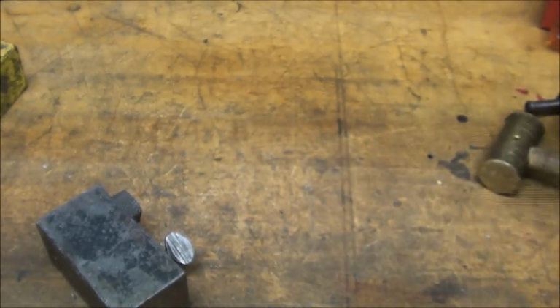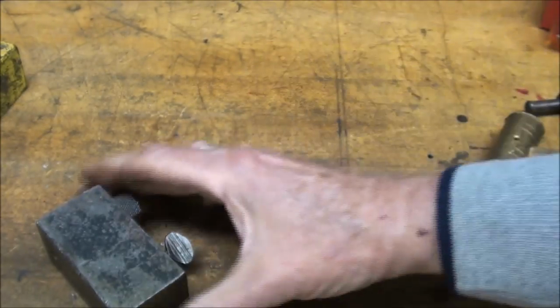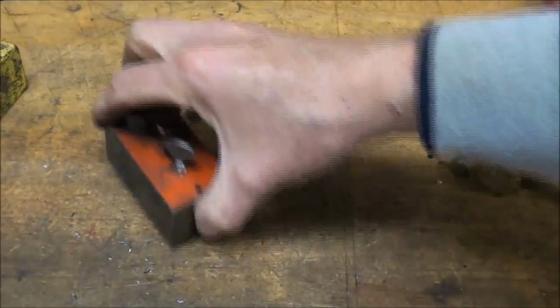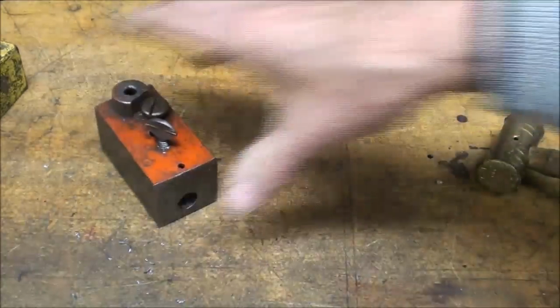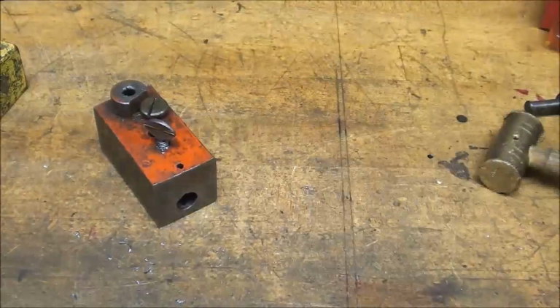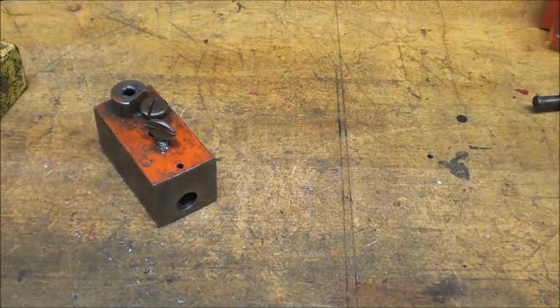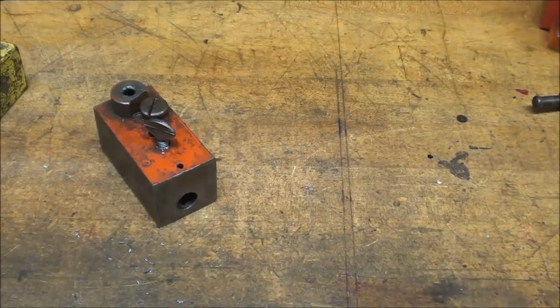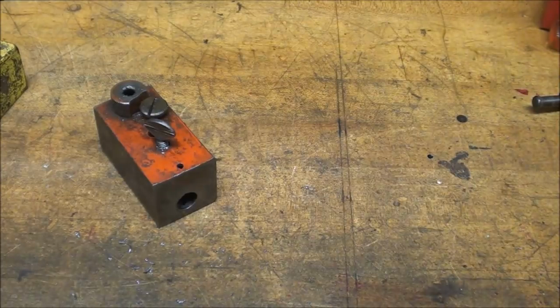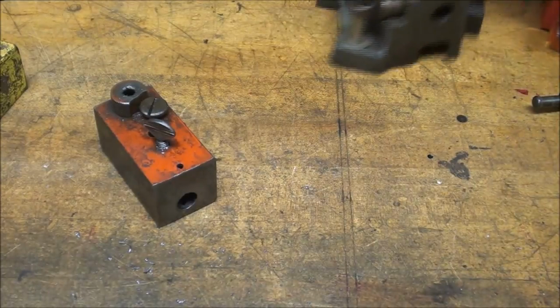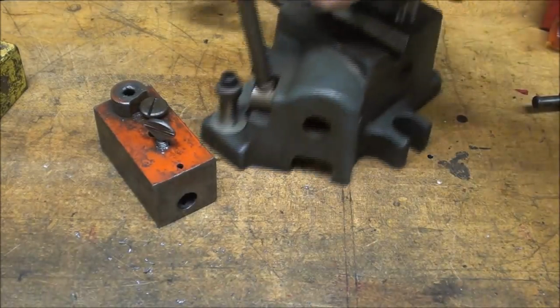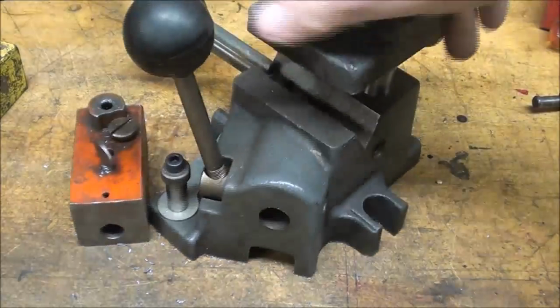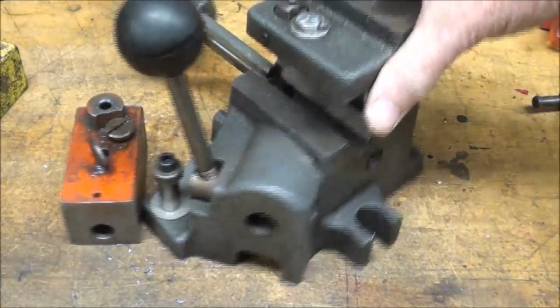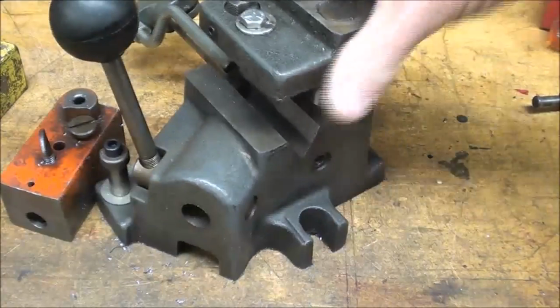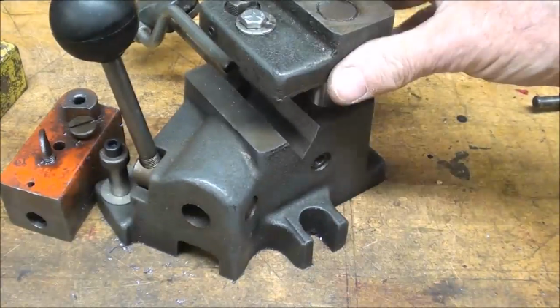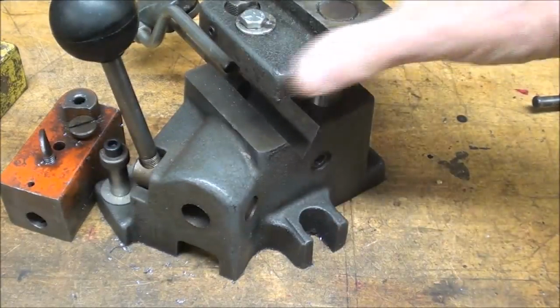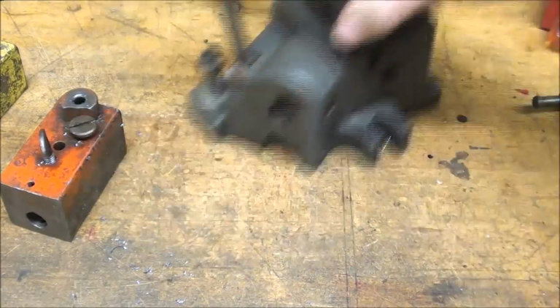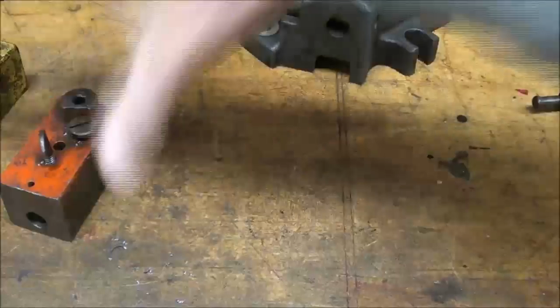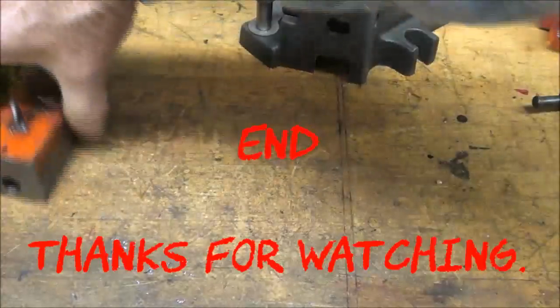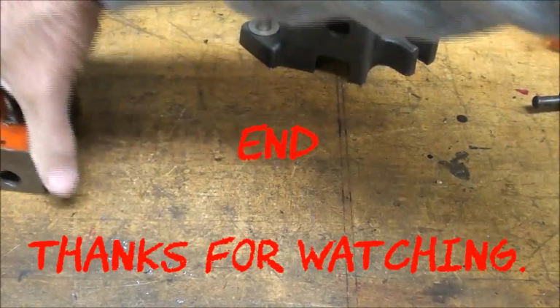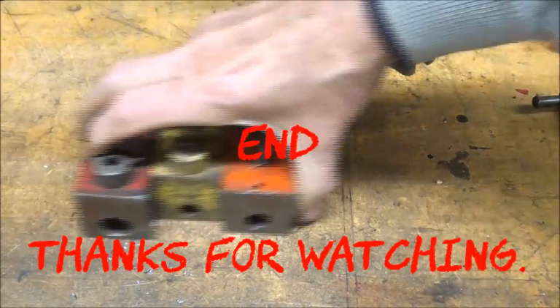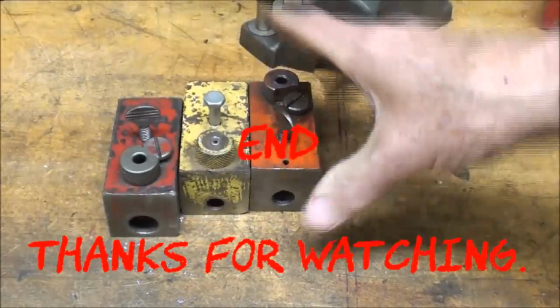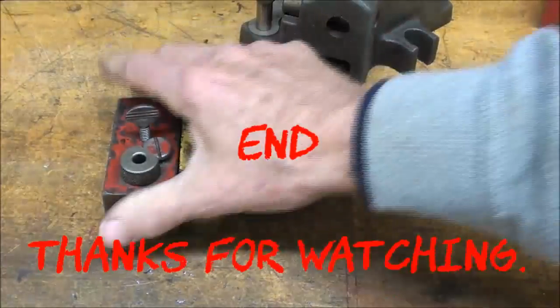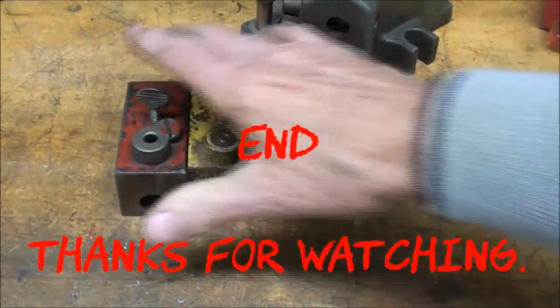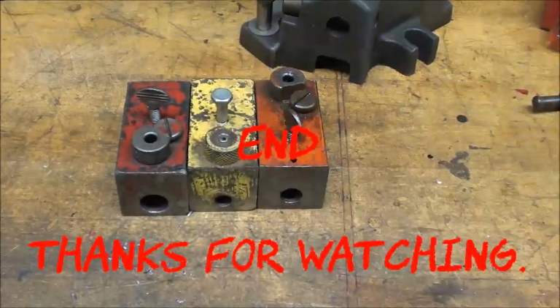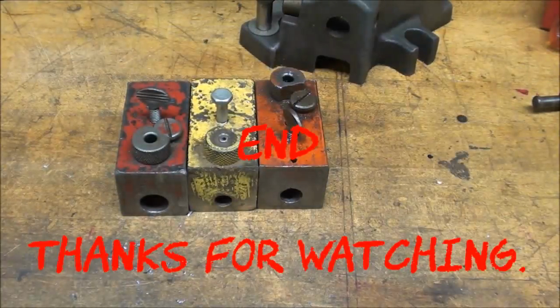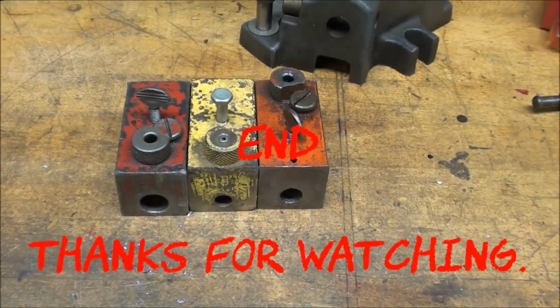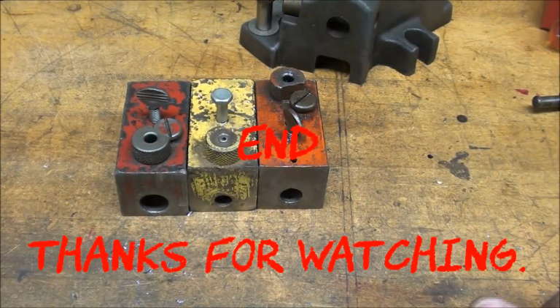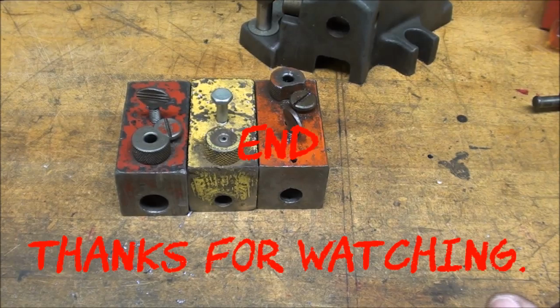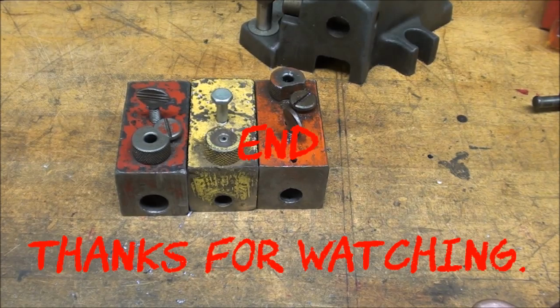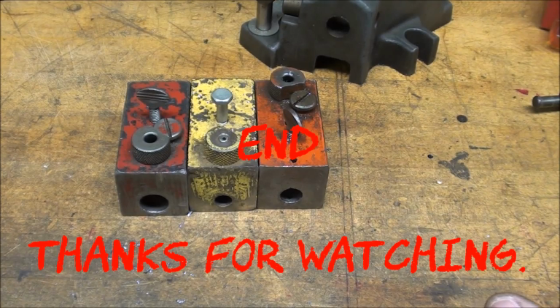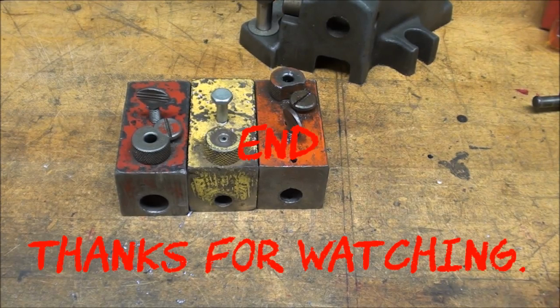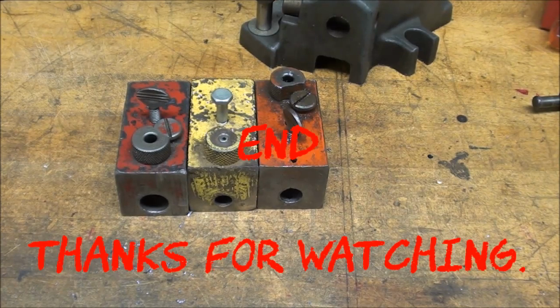Alright, that completes this video on the Heinrich cross drill jigs as well as the Tubal Kane Poor Man's jigs. Hope you enjoyed the video — be sure and watch the next video. That's the Tubal Kane saying so long for now.